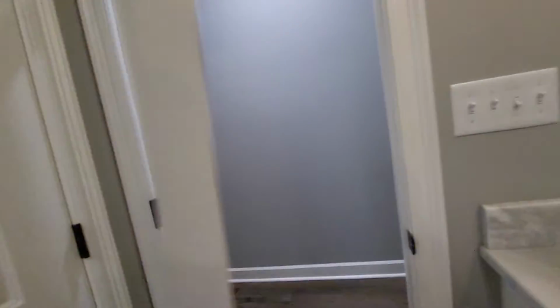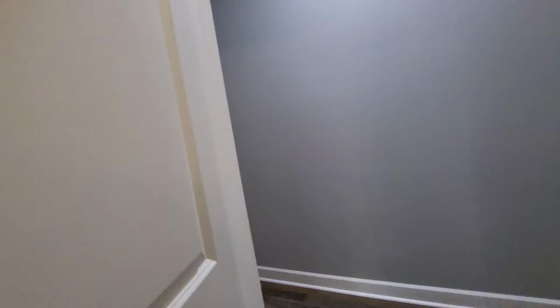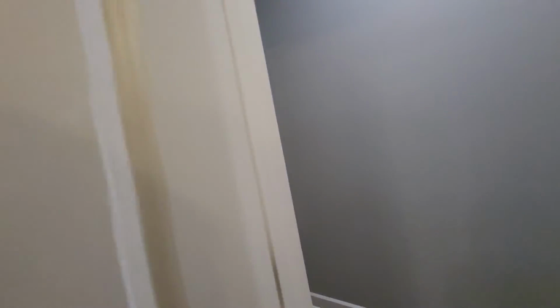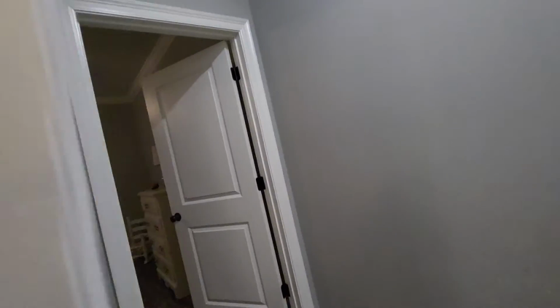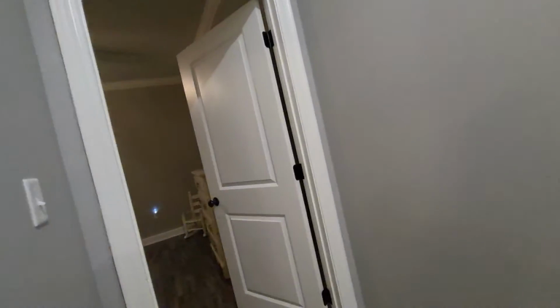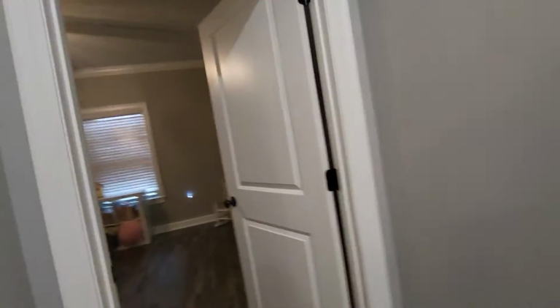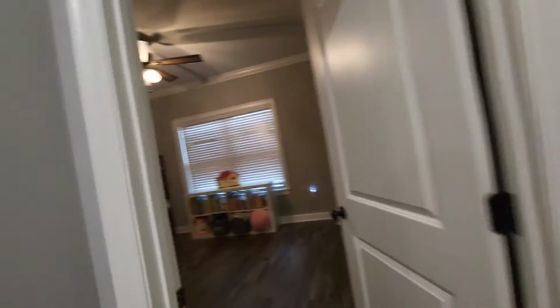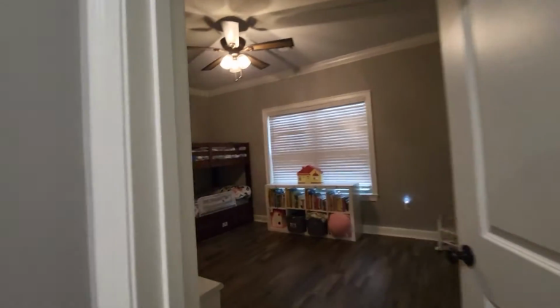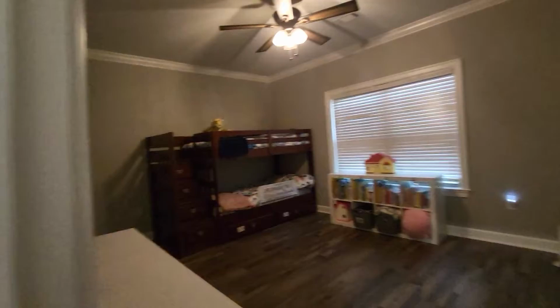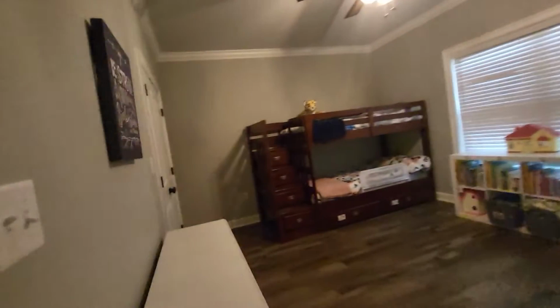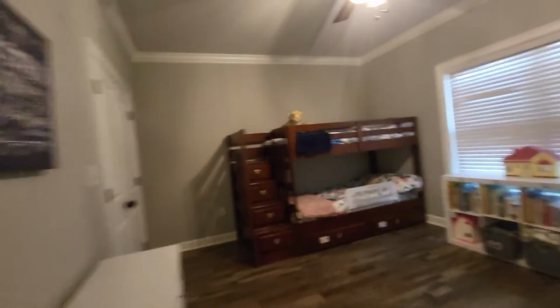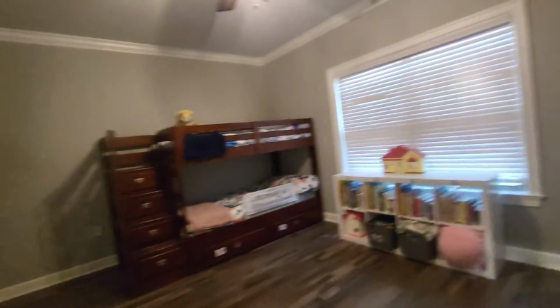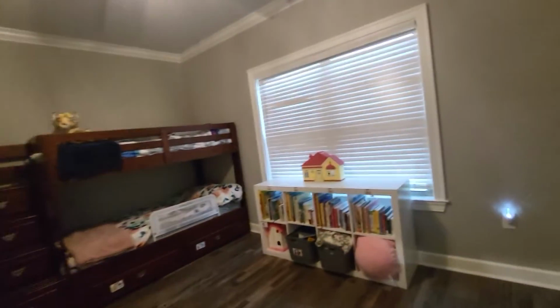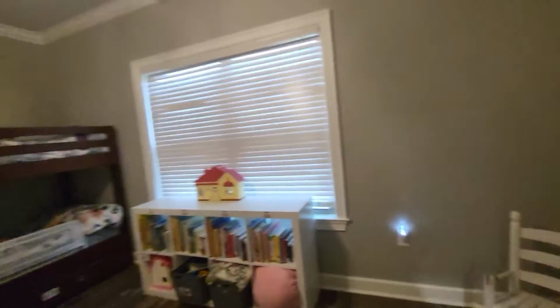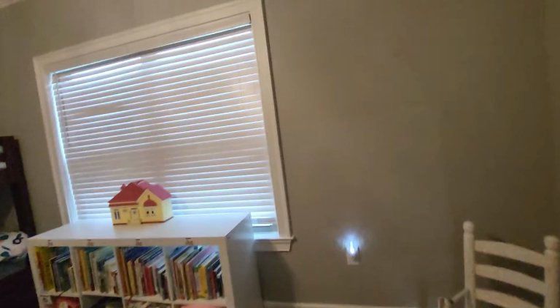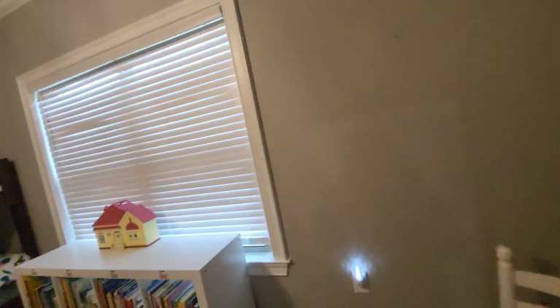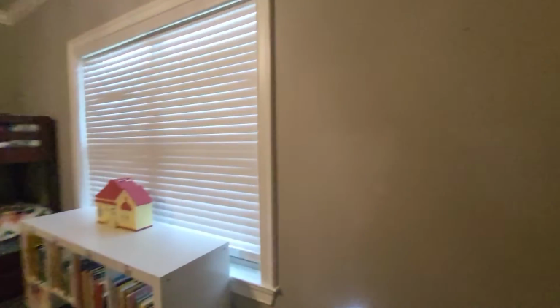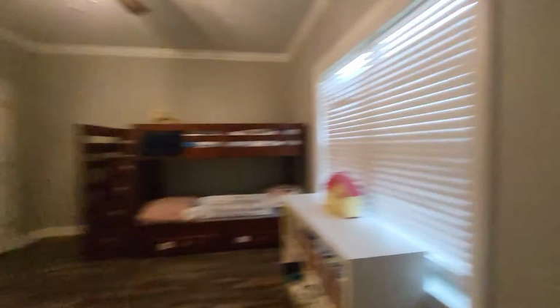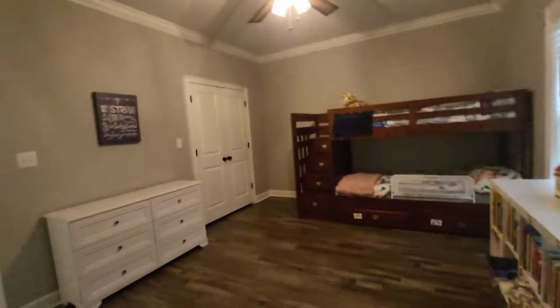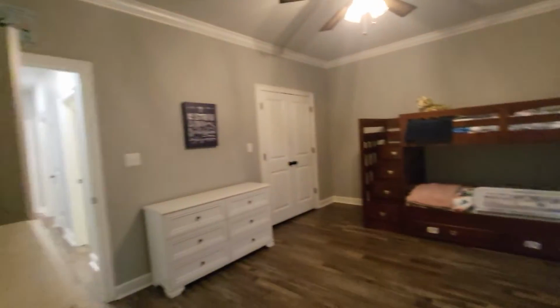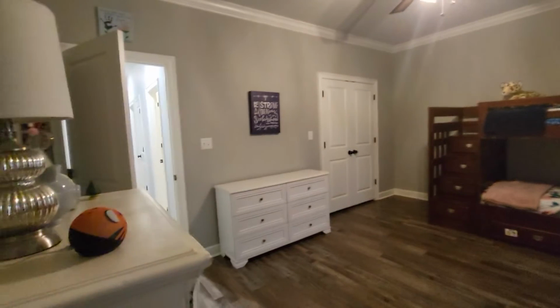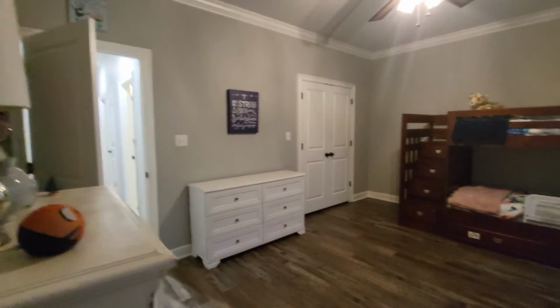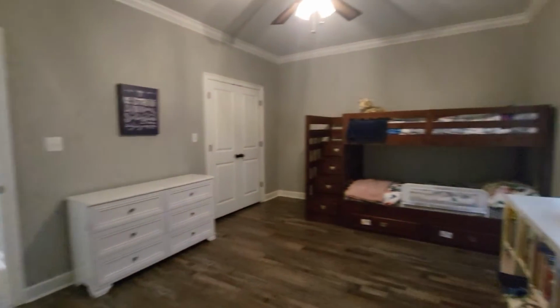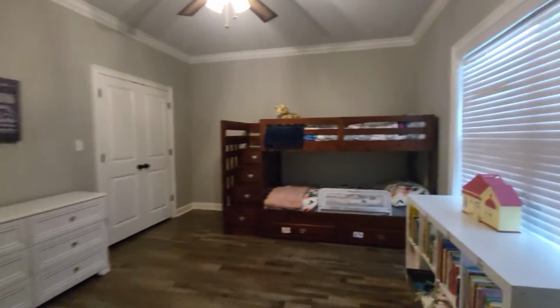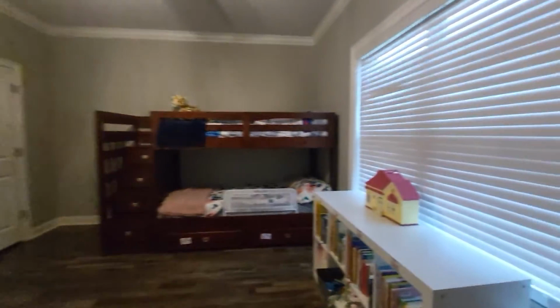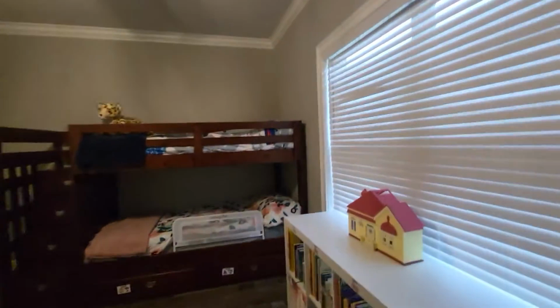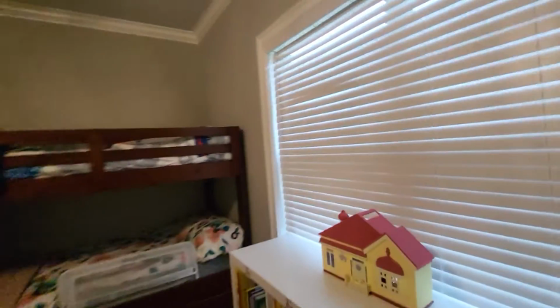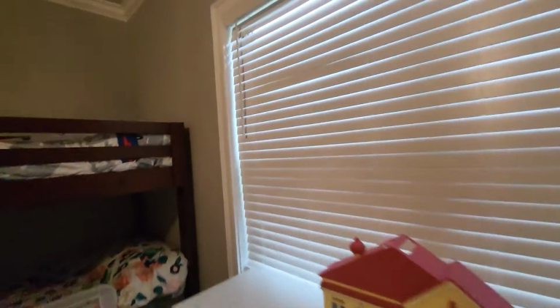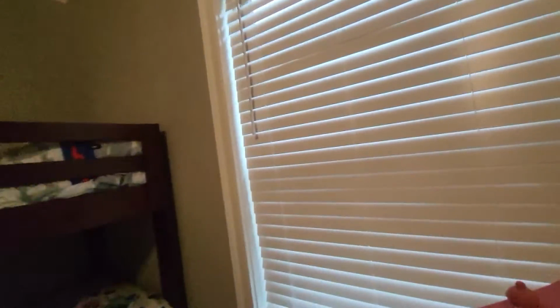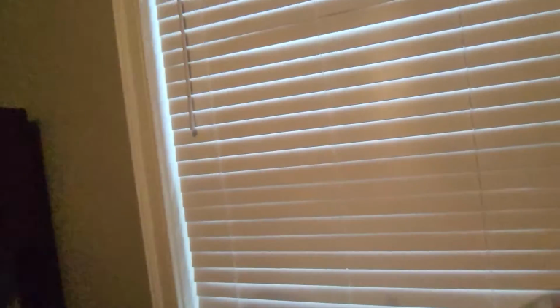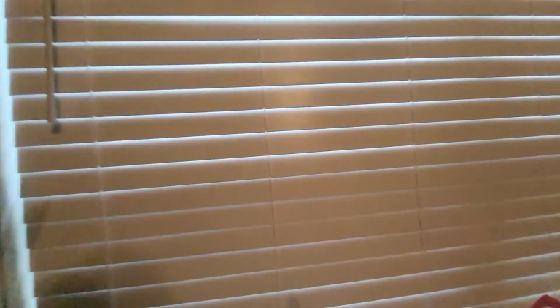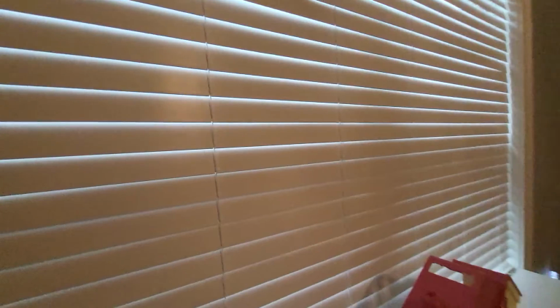We've got one more room down this hall. It's another really large room. I really like that the flooring is so consistent throughout the house.